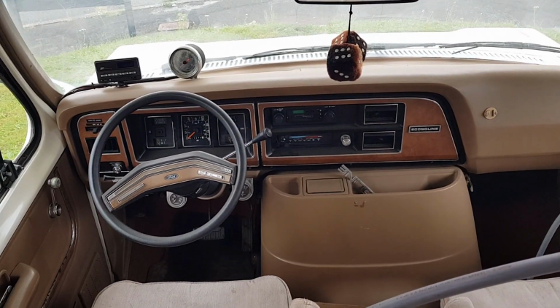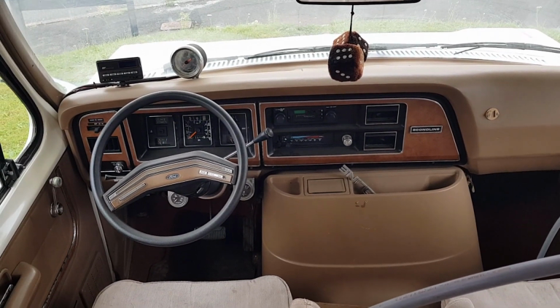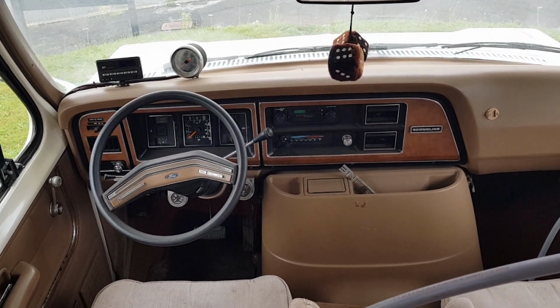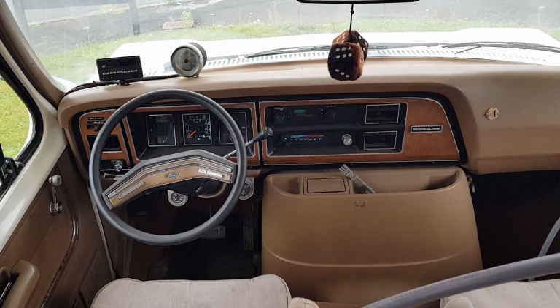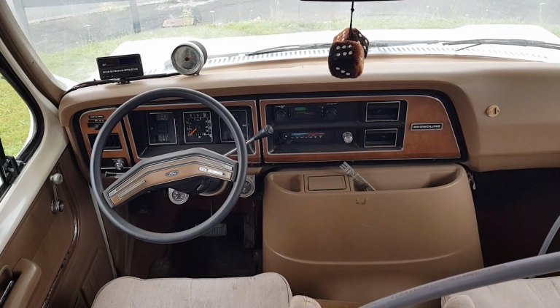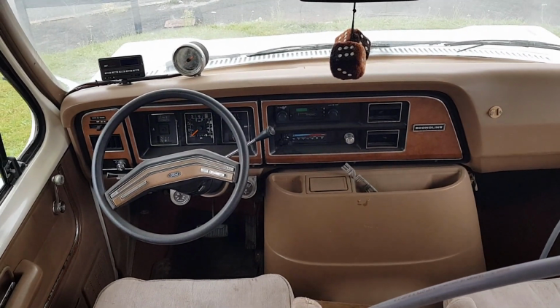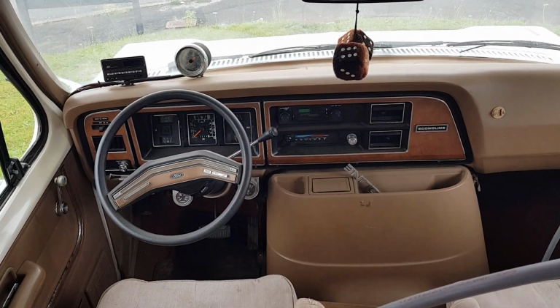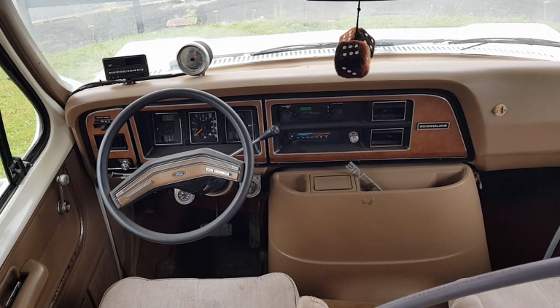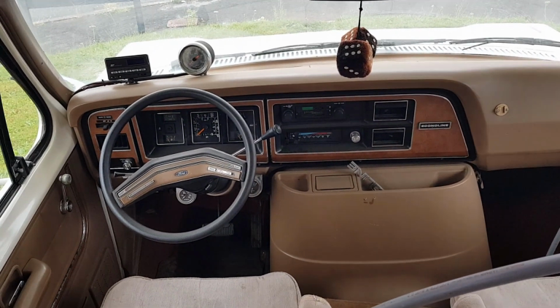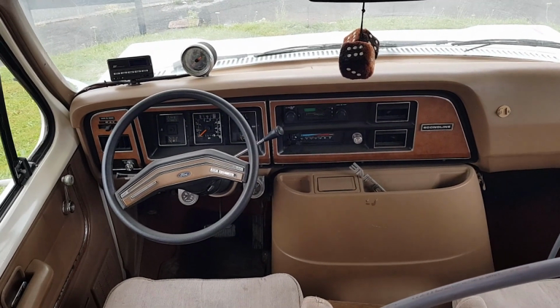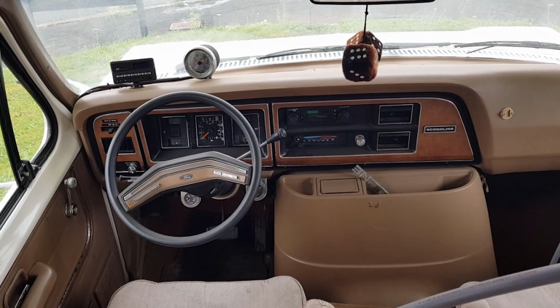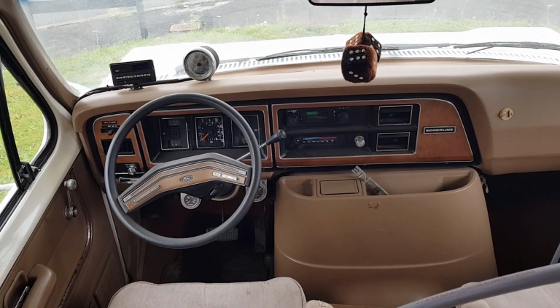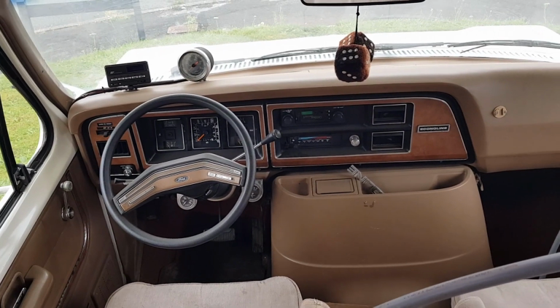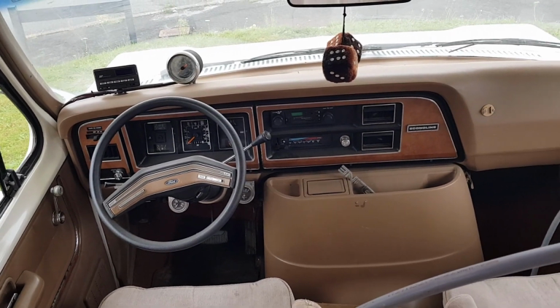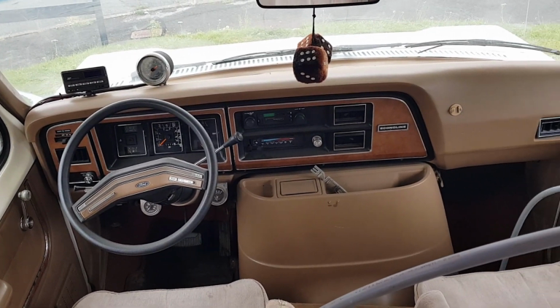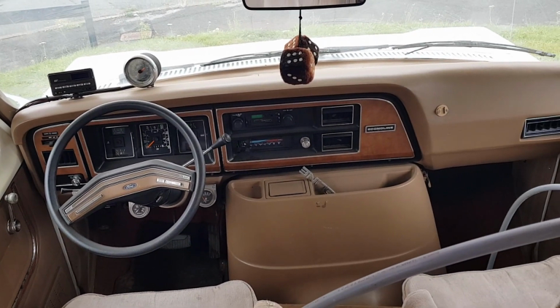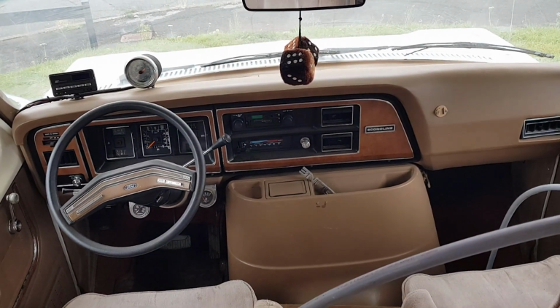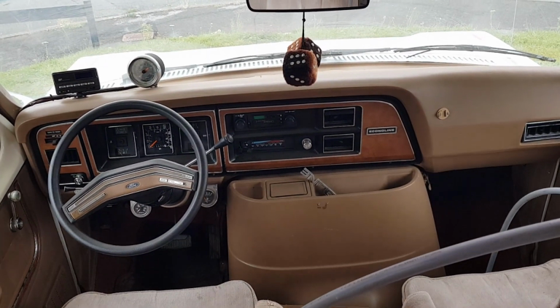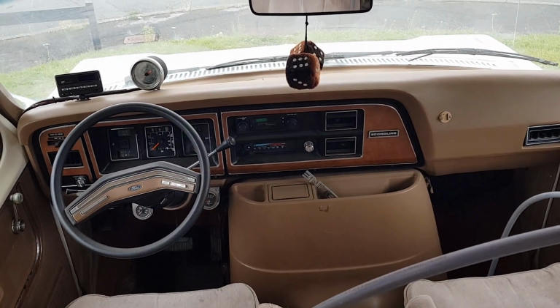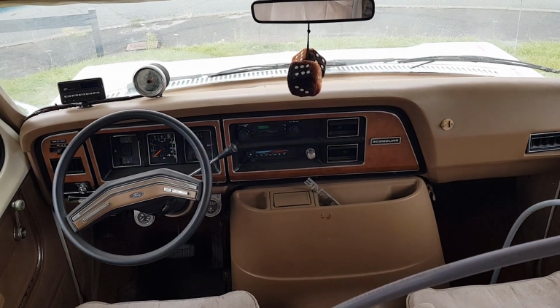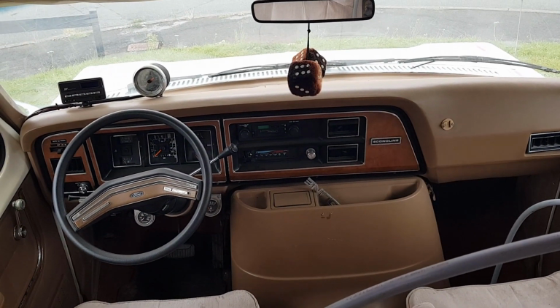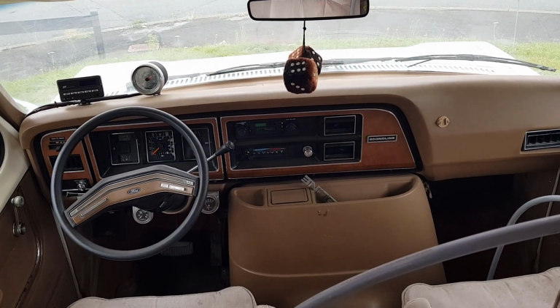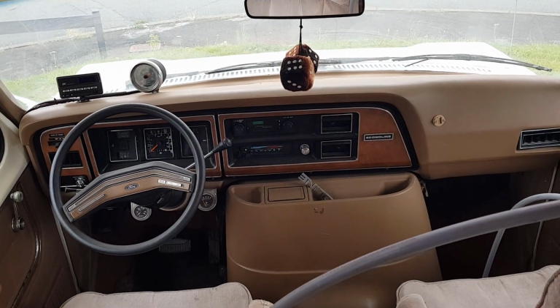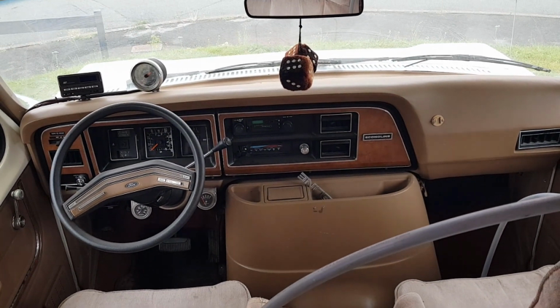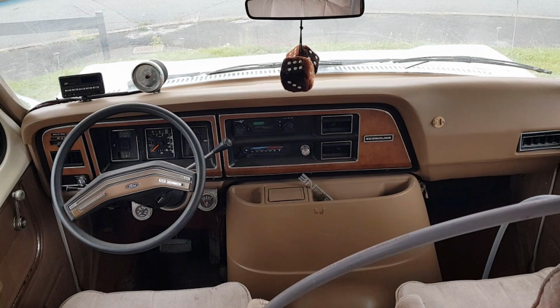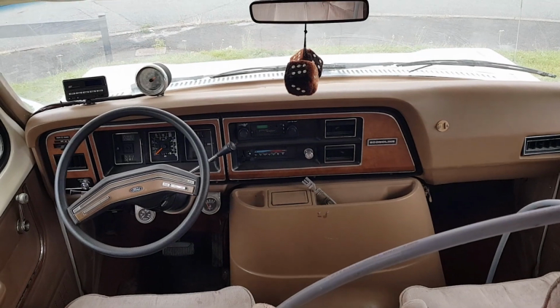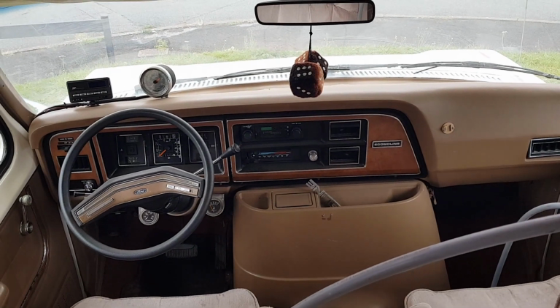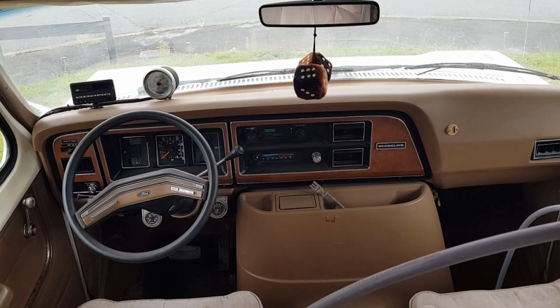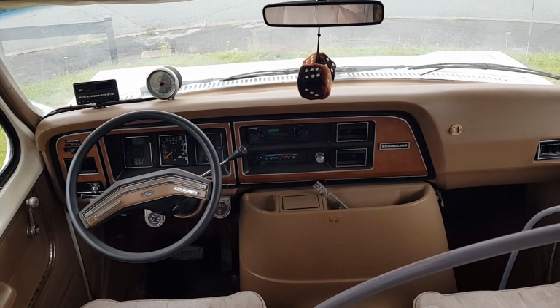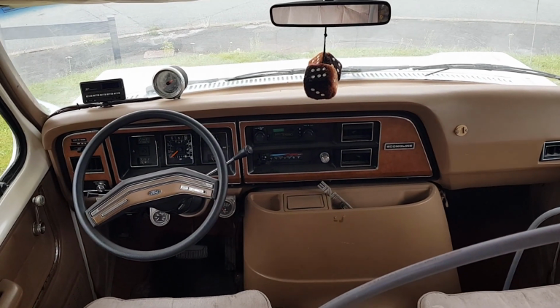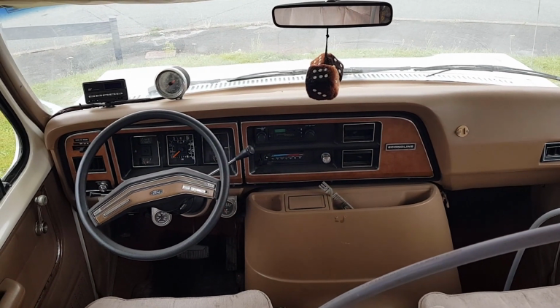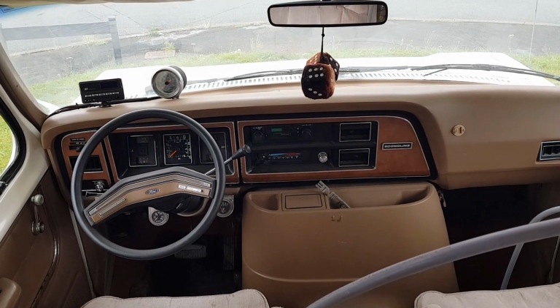Morning everyone. I want to give you a quick update on where we are with the RV rebuild. We've been on a little break as you probably saw from the last video, so we are getting back to it now.